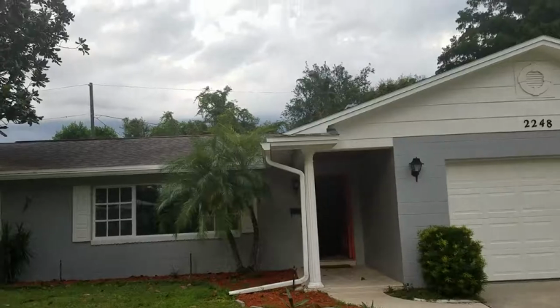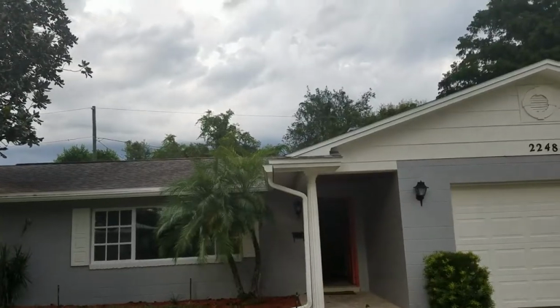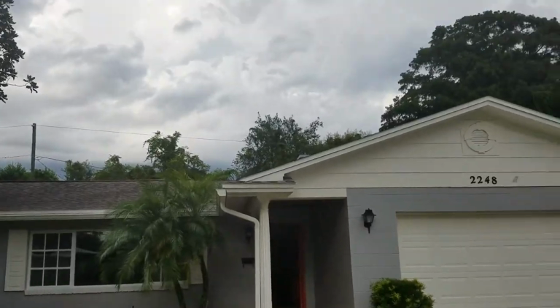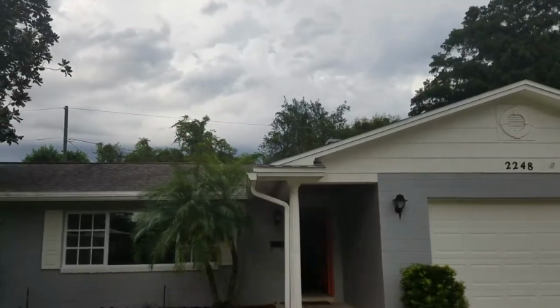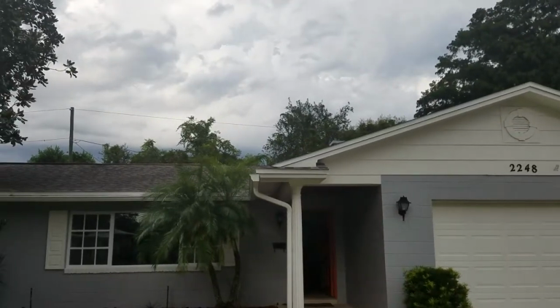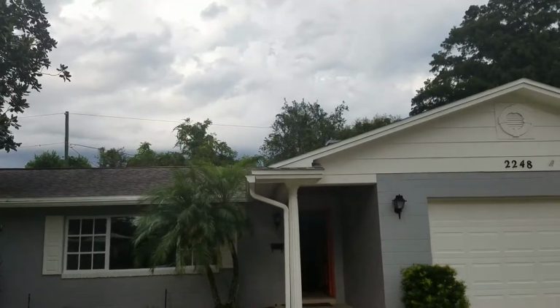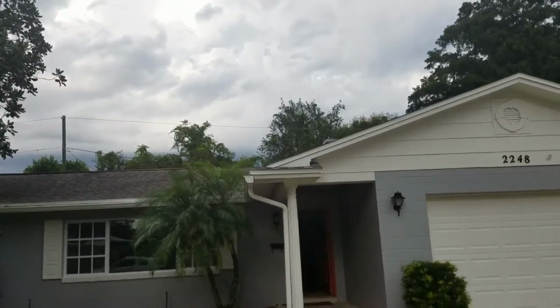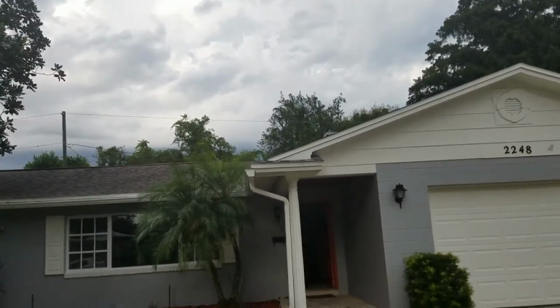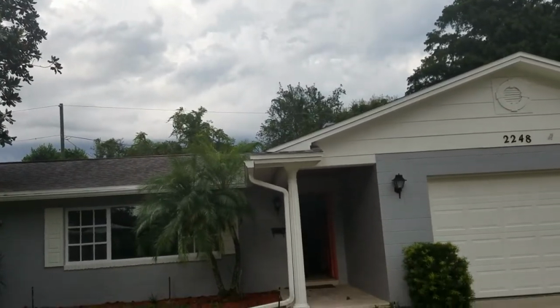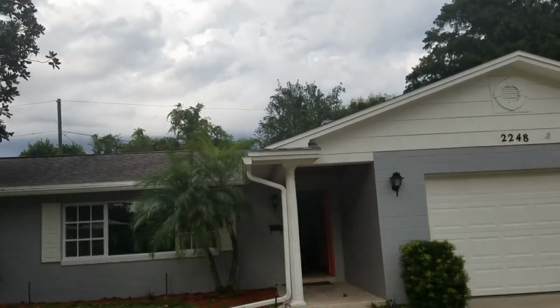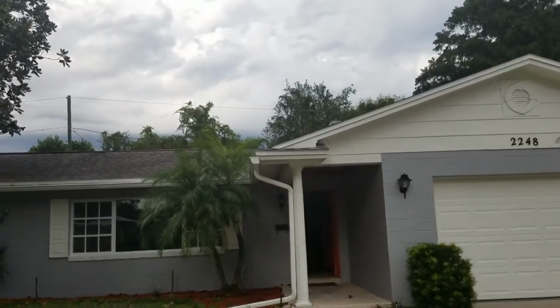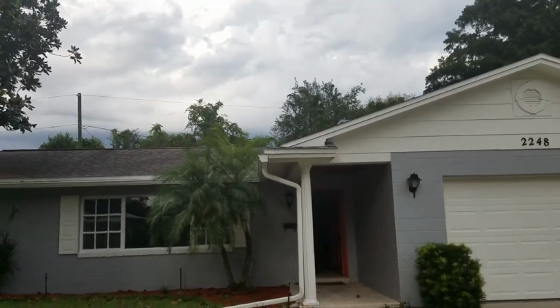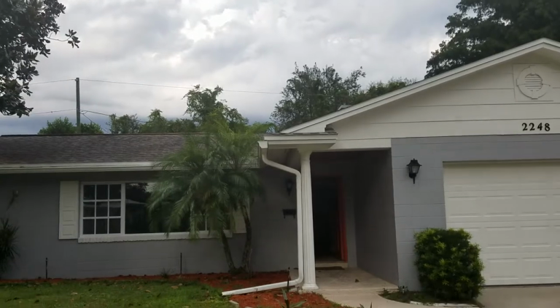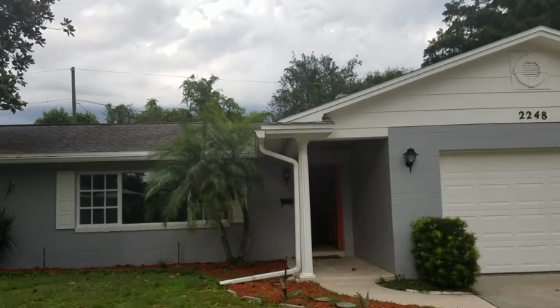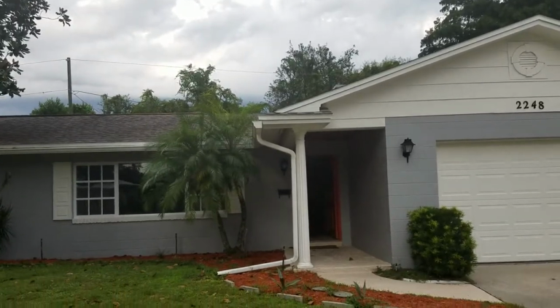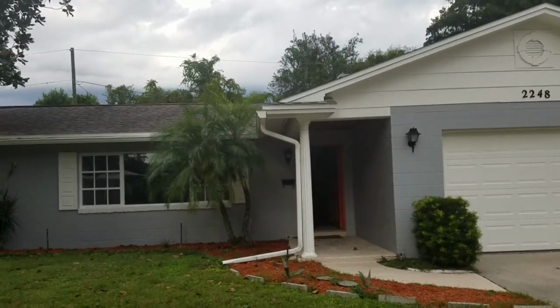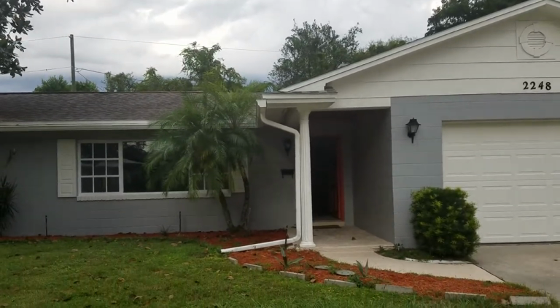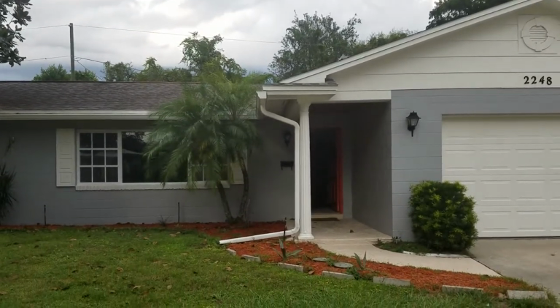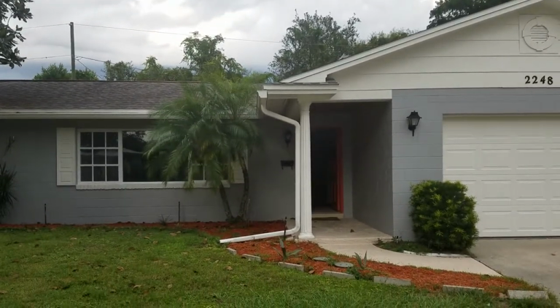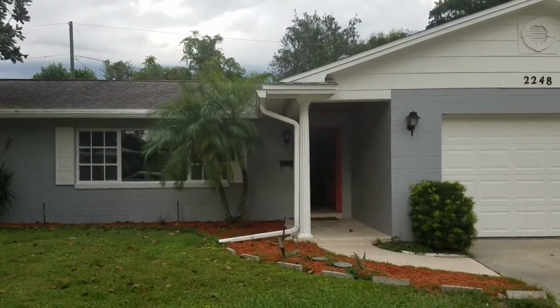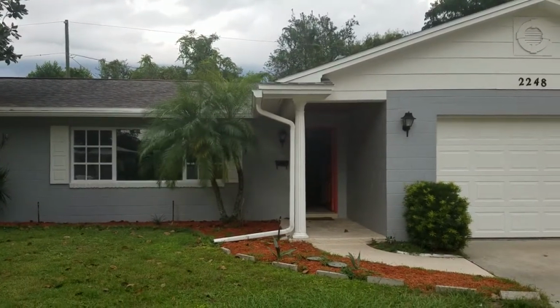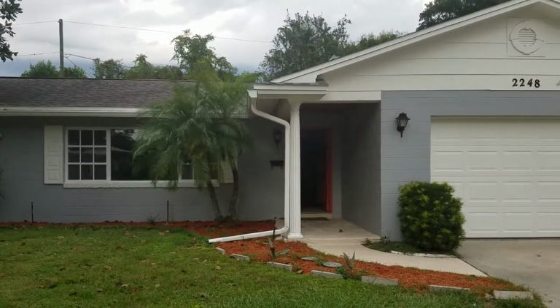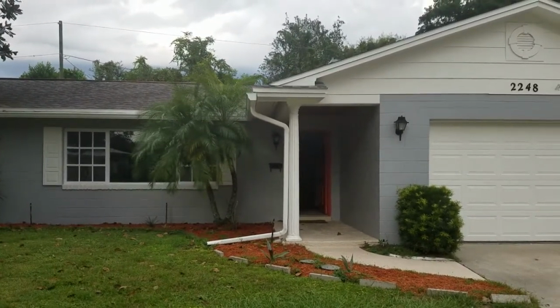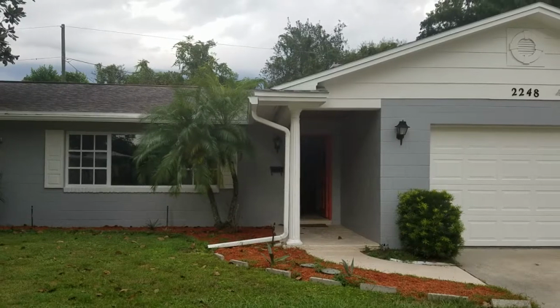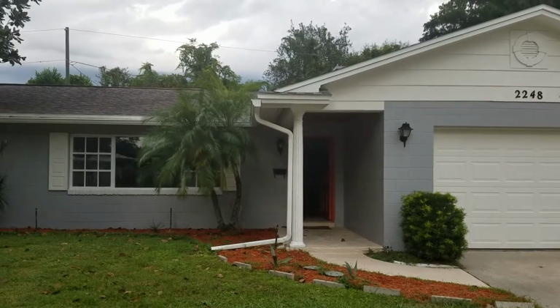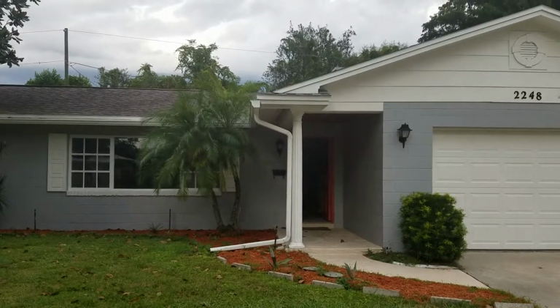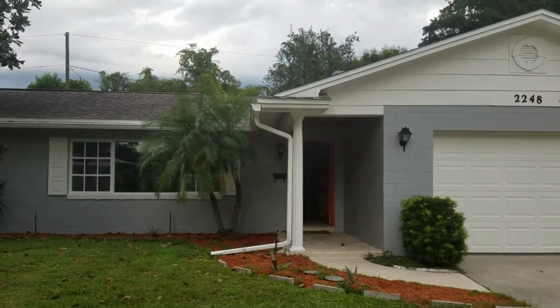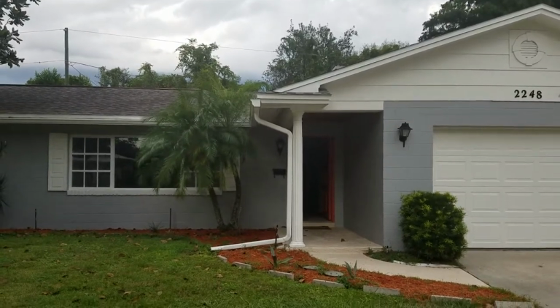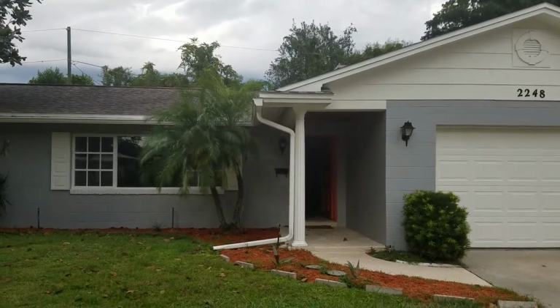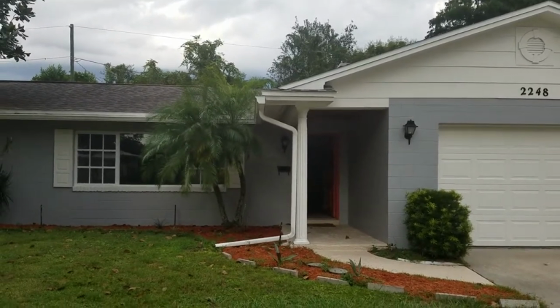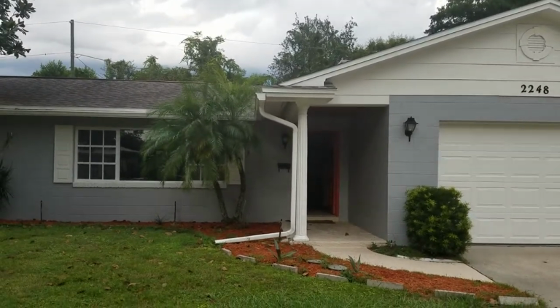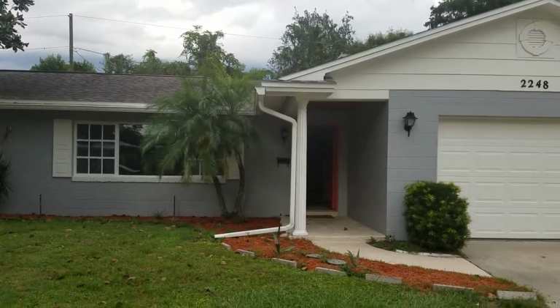It's September 18th, 2018. I'm RE-MAX Realtor Wes Garrison, and here we are at 2248 Eastbrook Boulevard, Winter Park, Florida 32792, in the Eastbrook Subdivision.